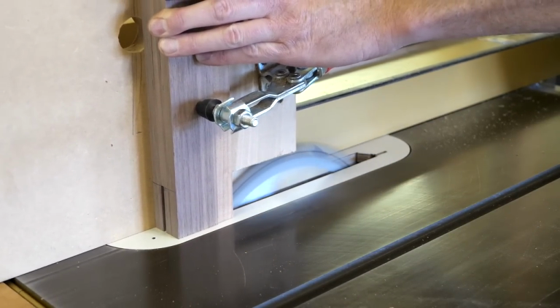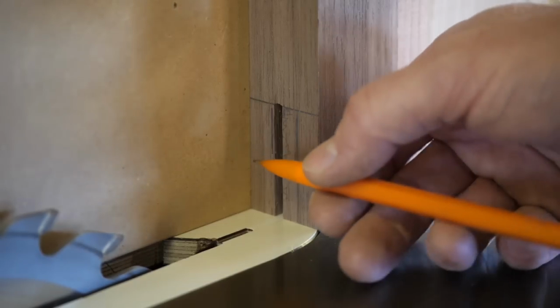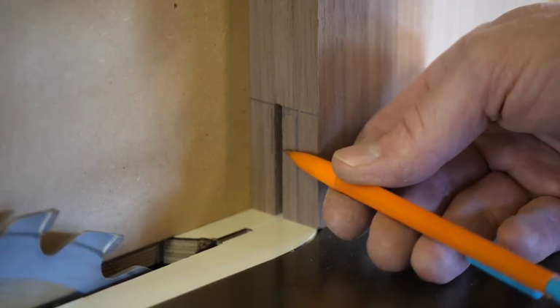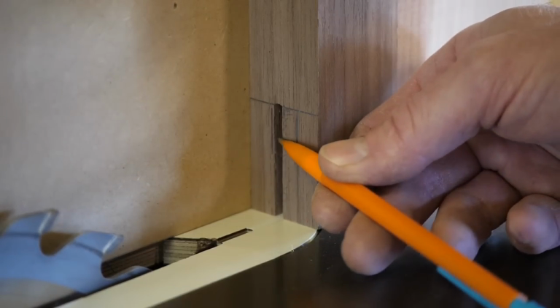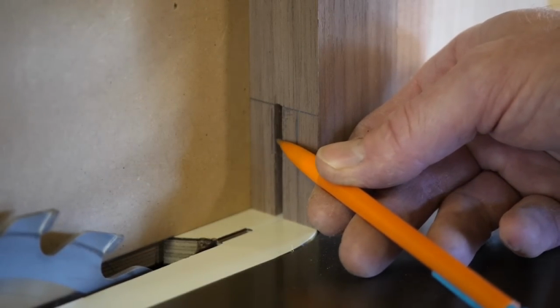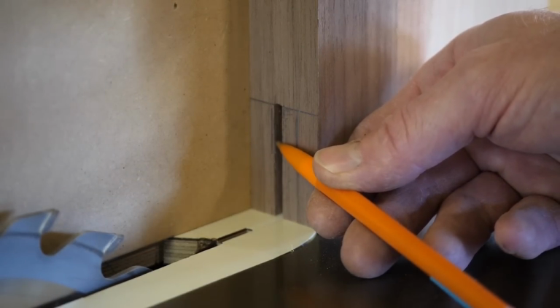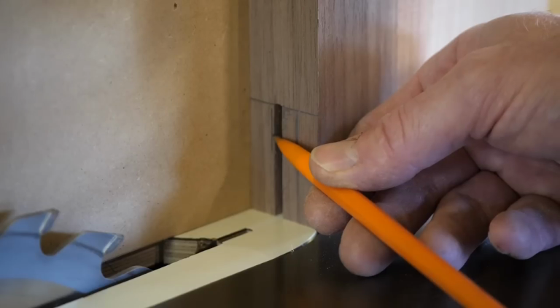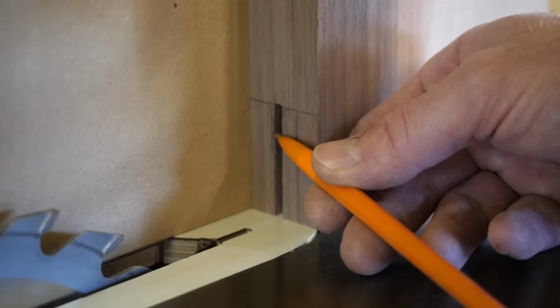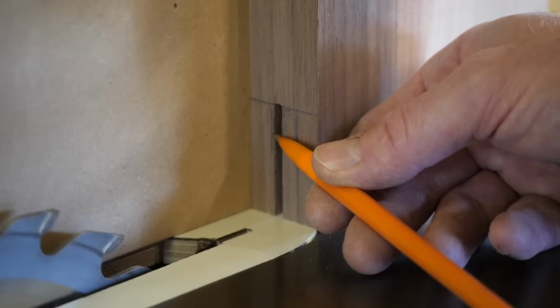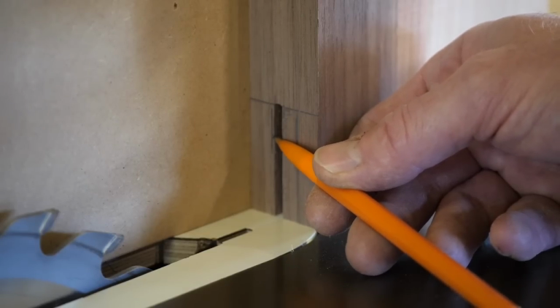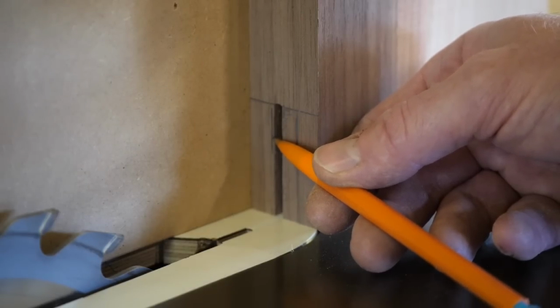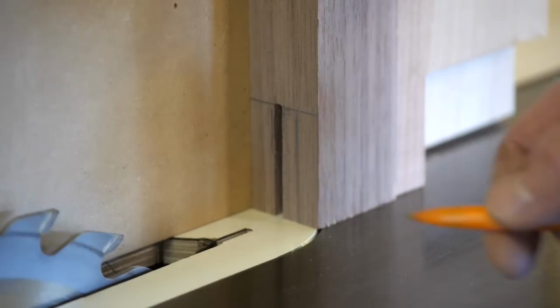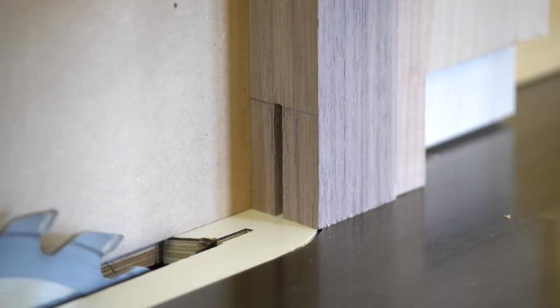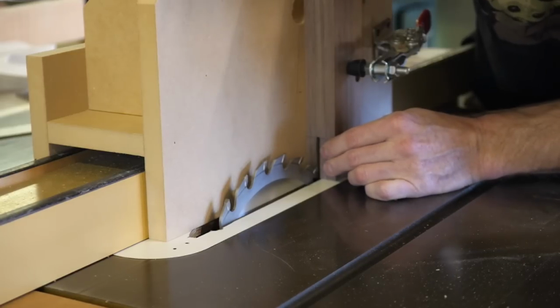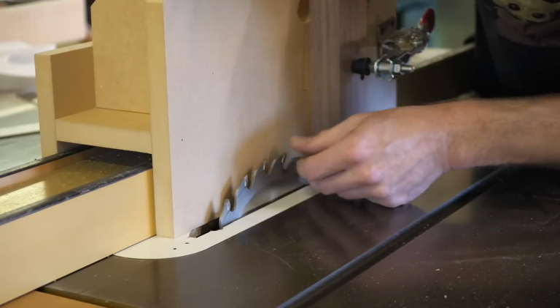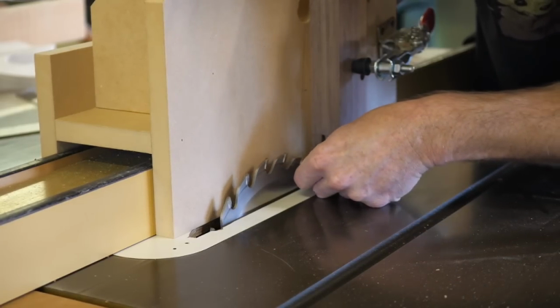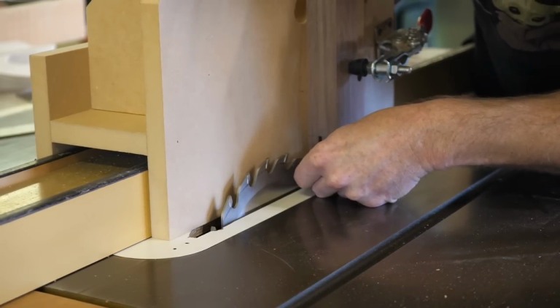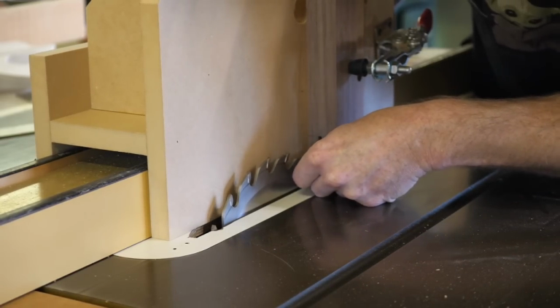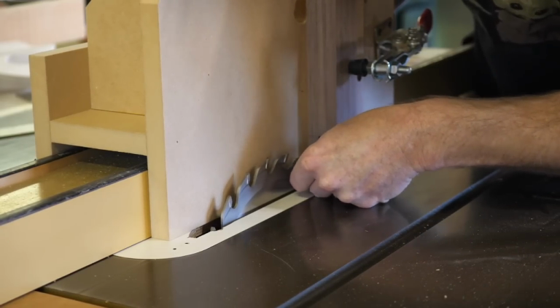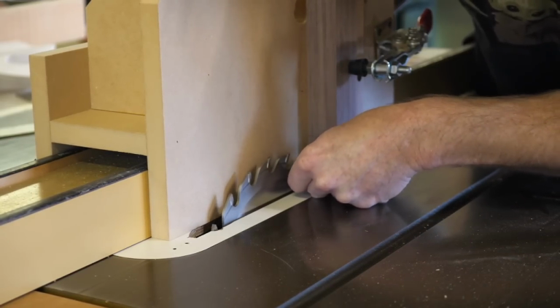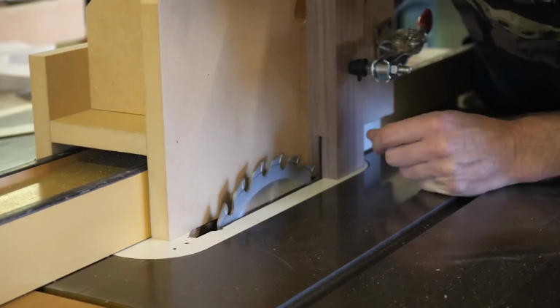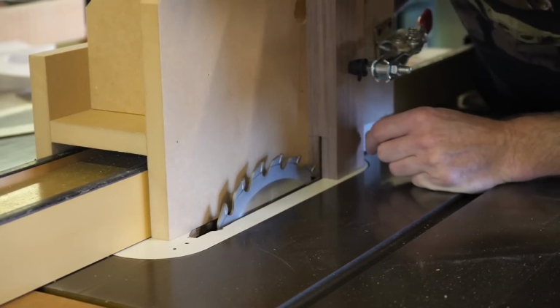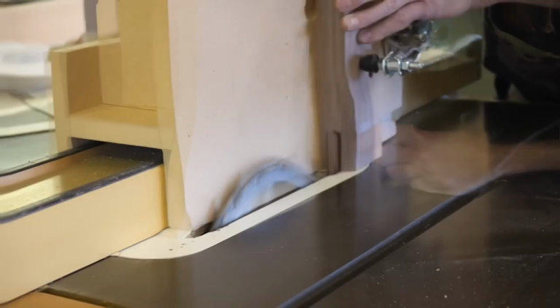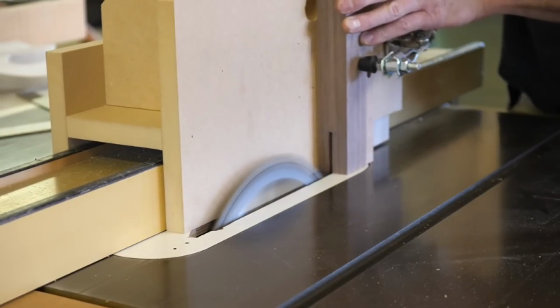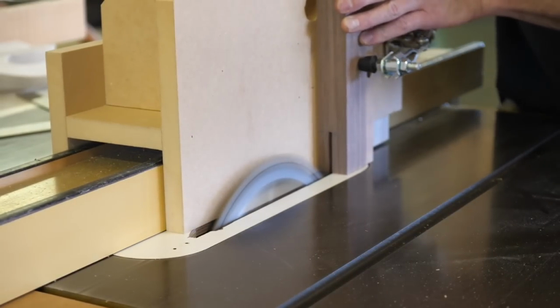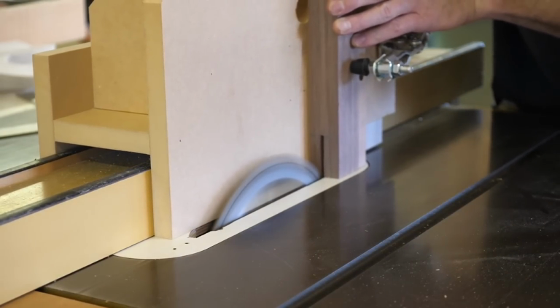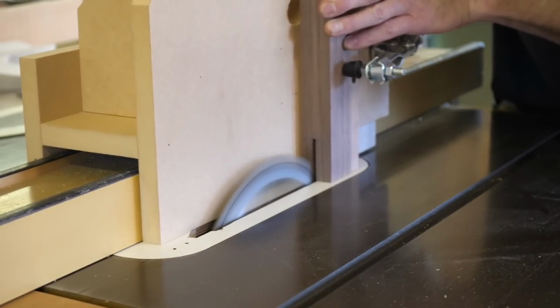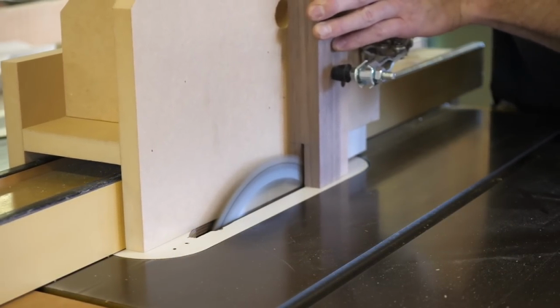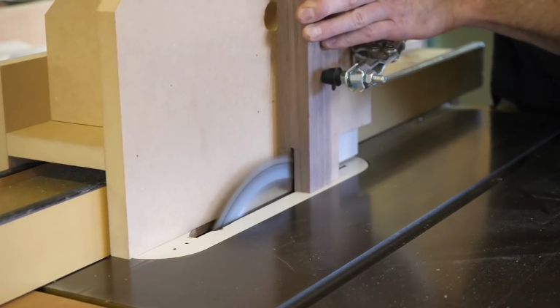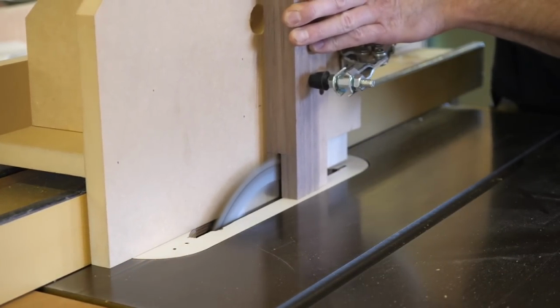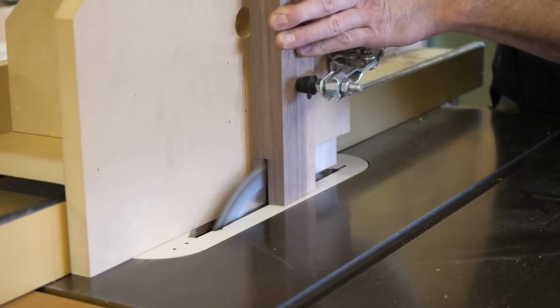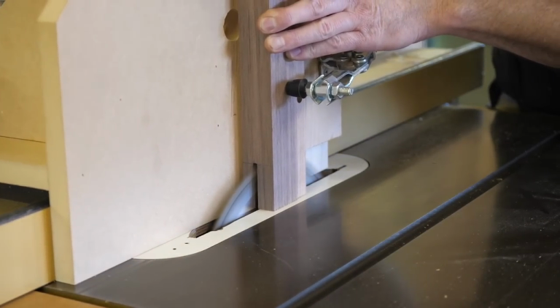When cutting joints like this, I set up the first cut to miss and then make an adjustment to get things where I want them. These lines were just drawn on by eye, so there isn't any real need to be precise except that I want the proportion between the two components to look right.